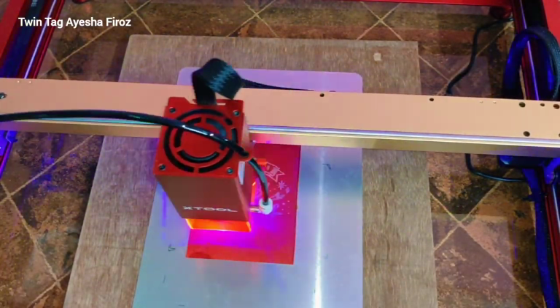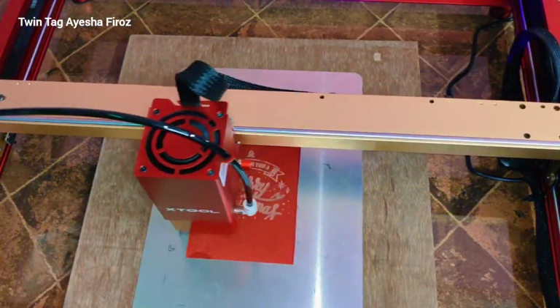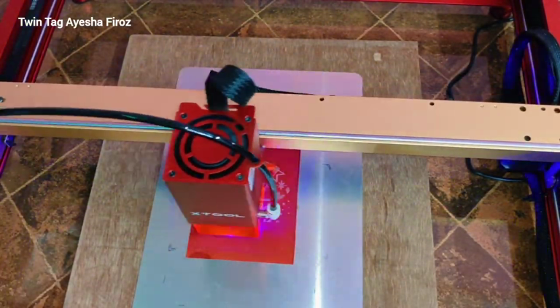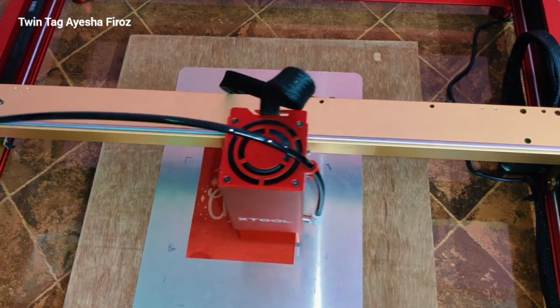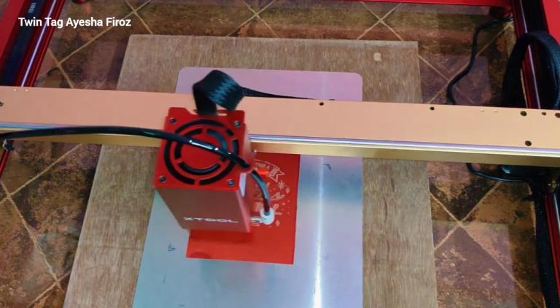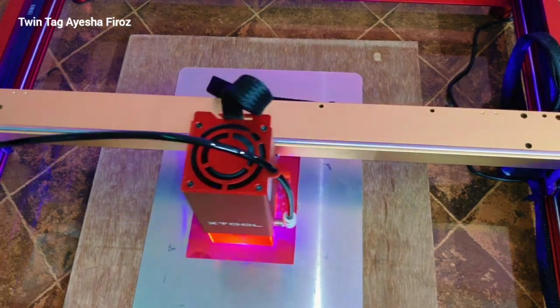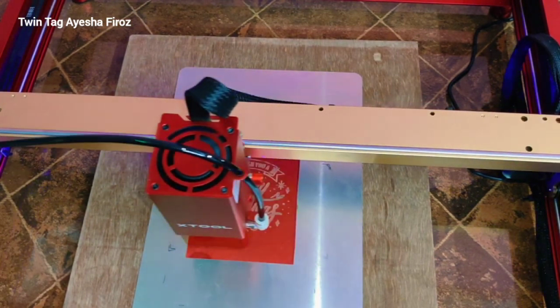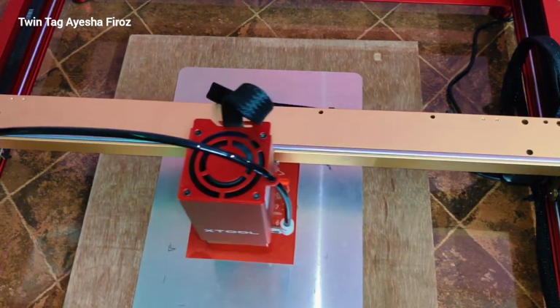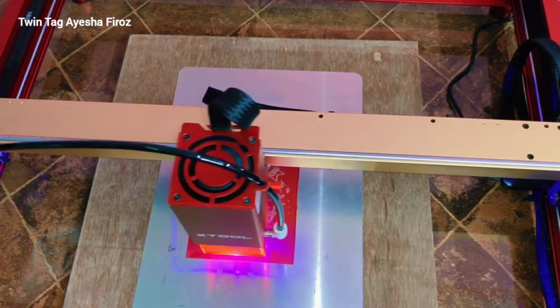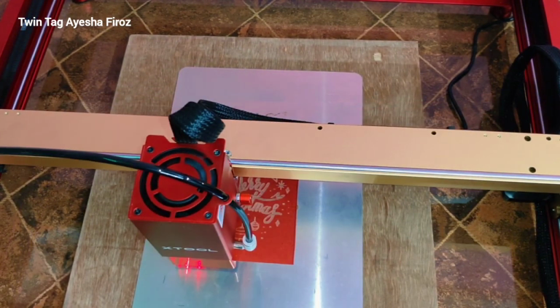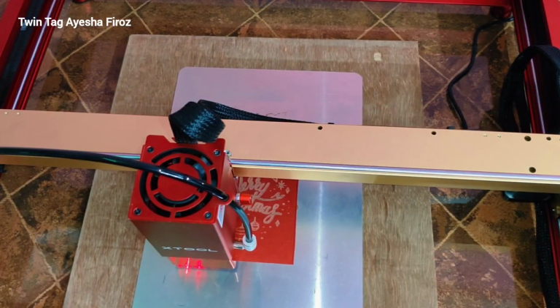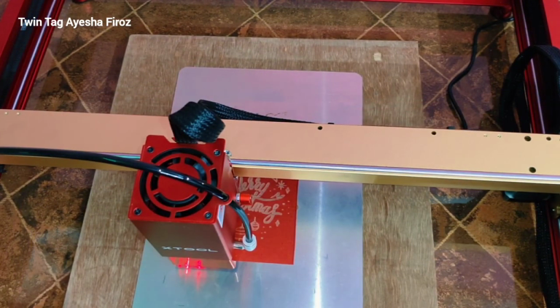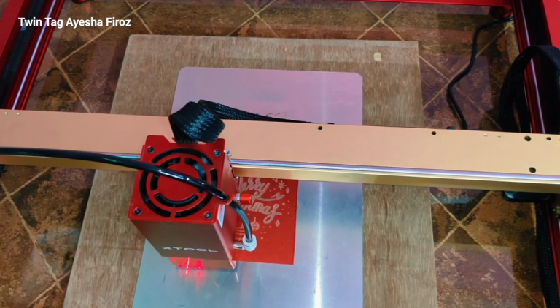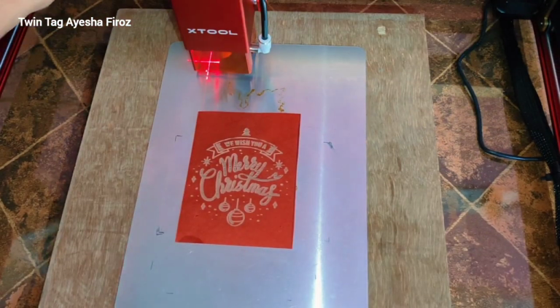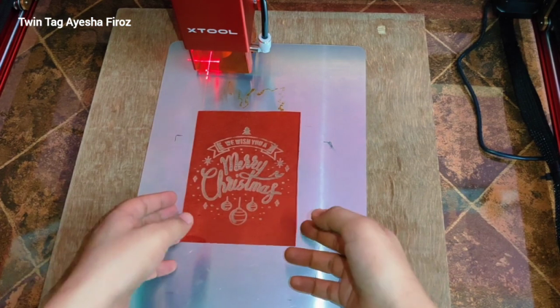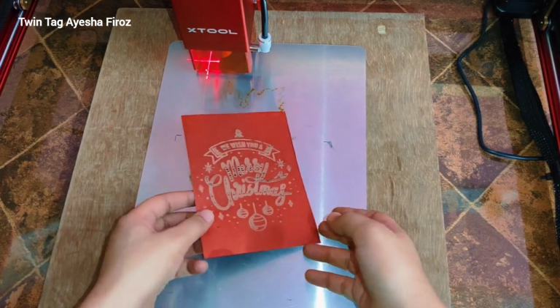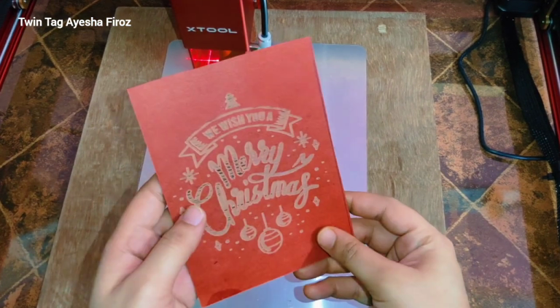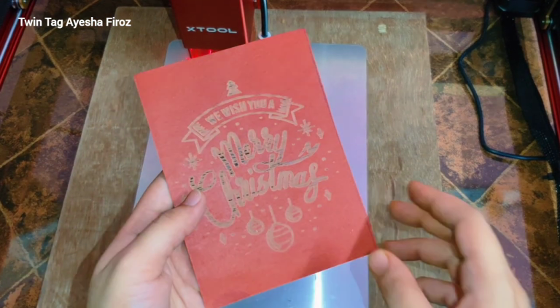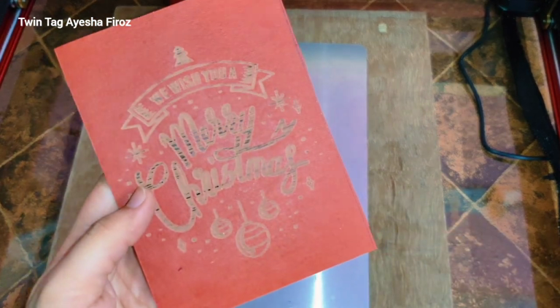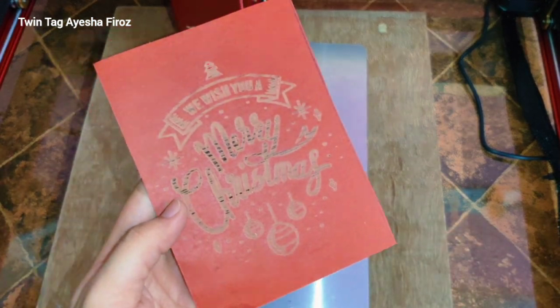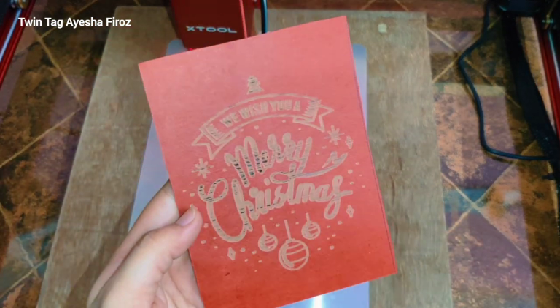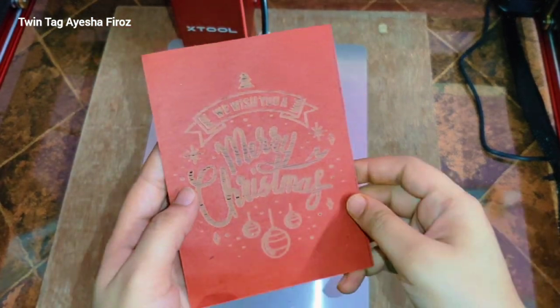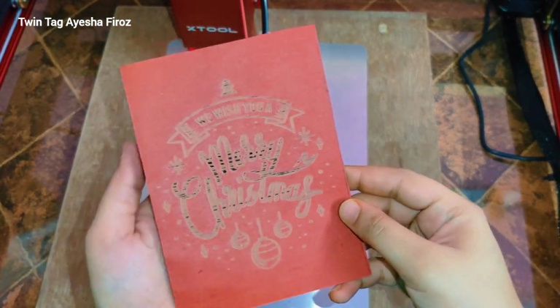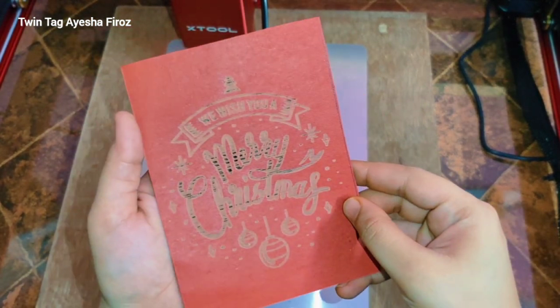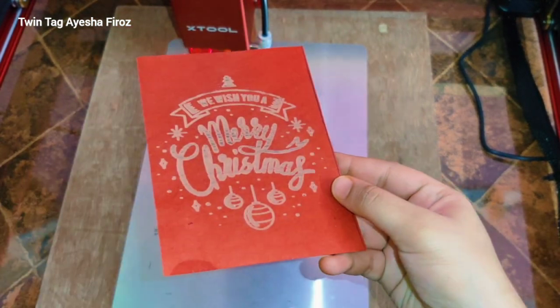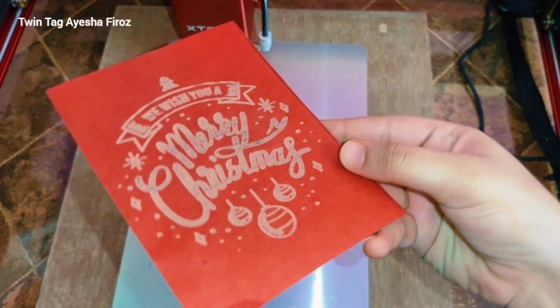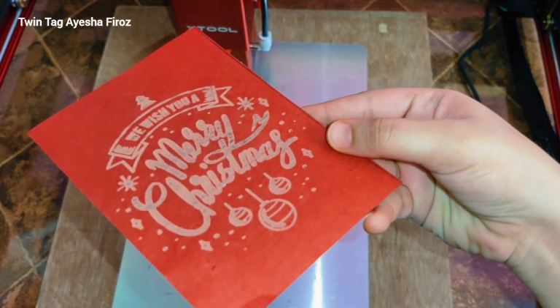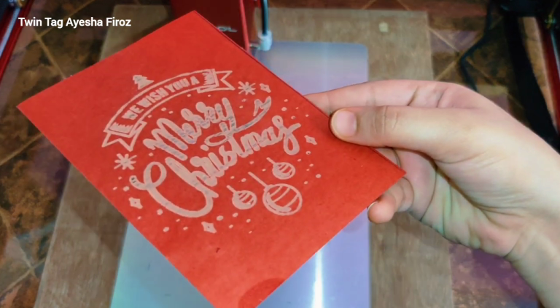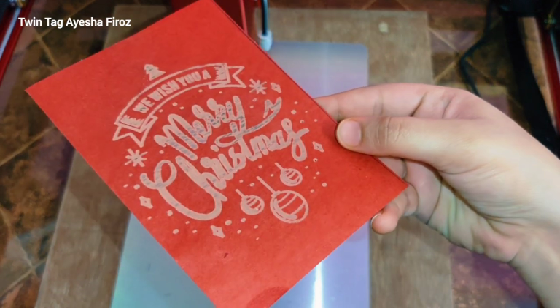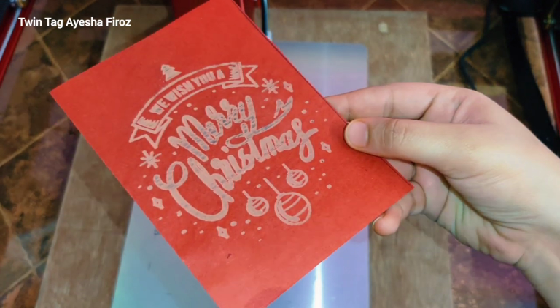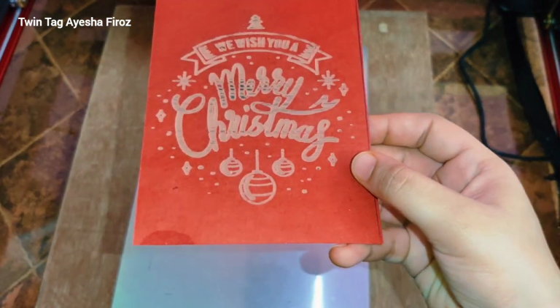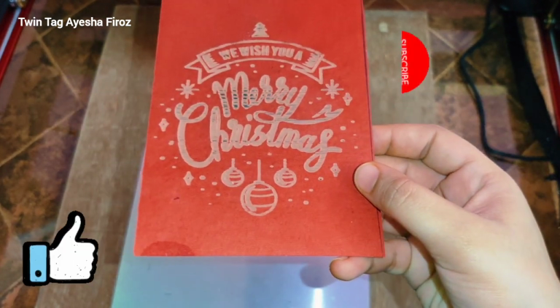Finally it is ready — let's see how it turns out. Yeah, it's looking very pretty! I am going to make some more Christmas cards like this one, and we can give these to our friends and family.